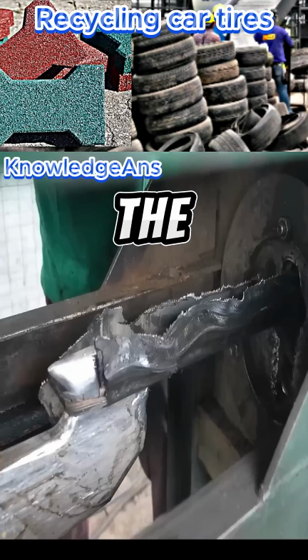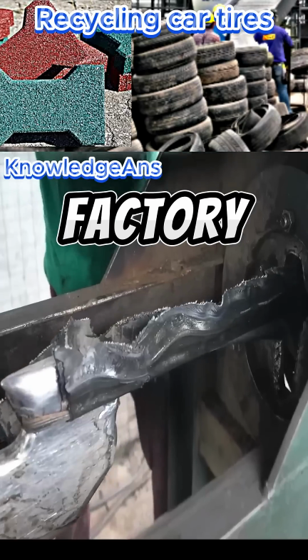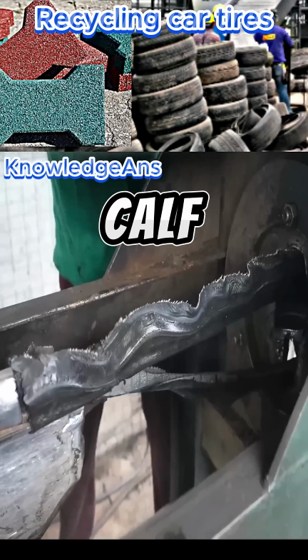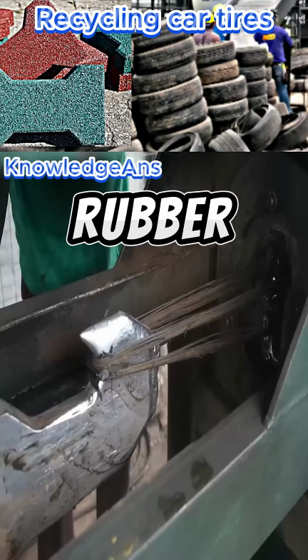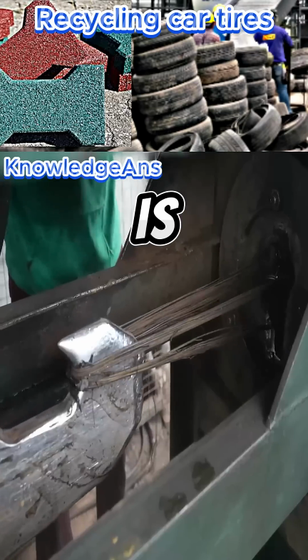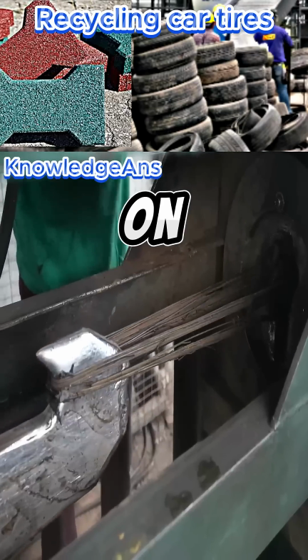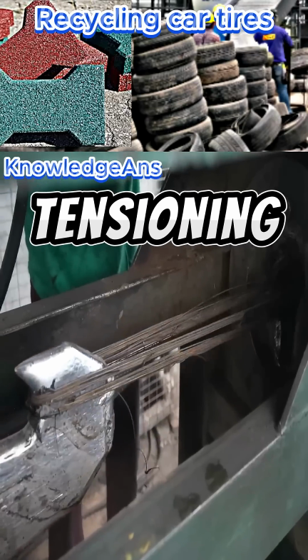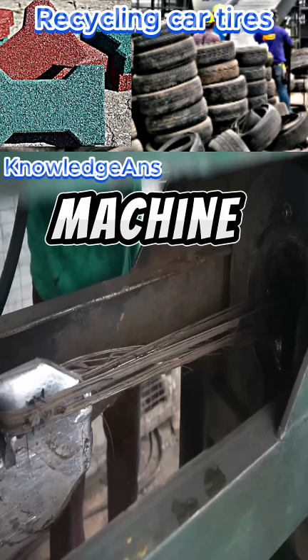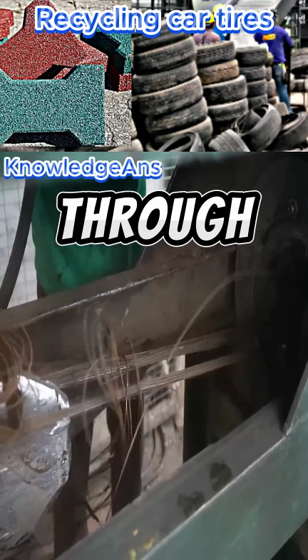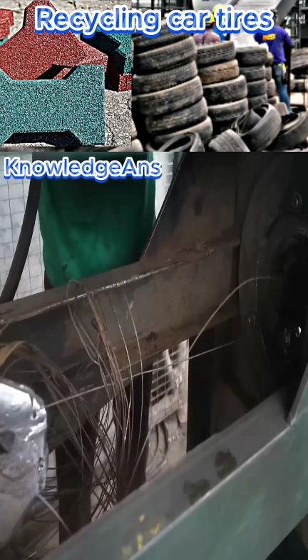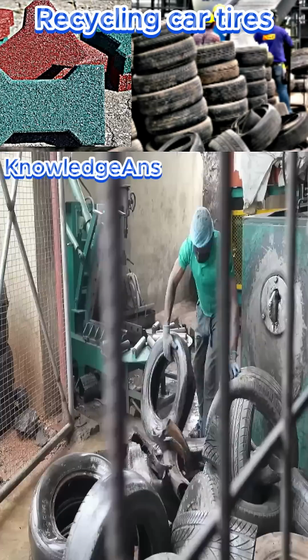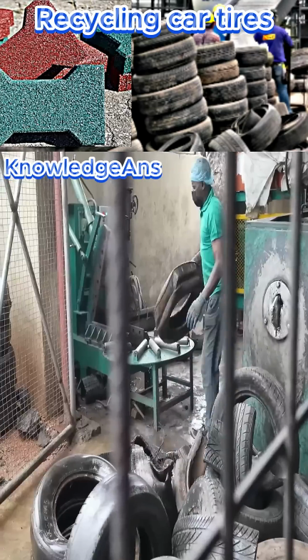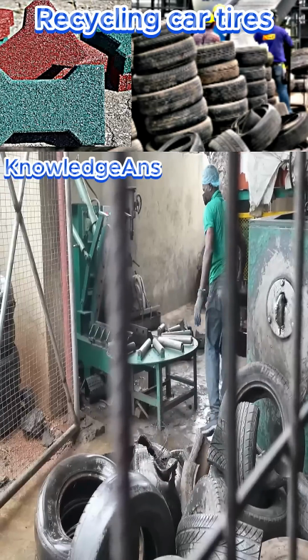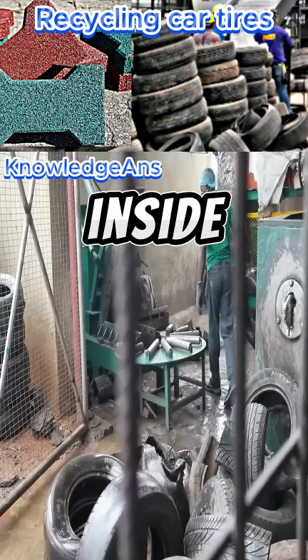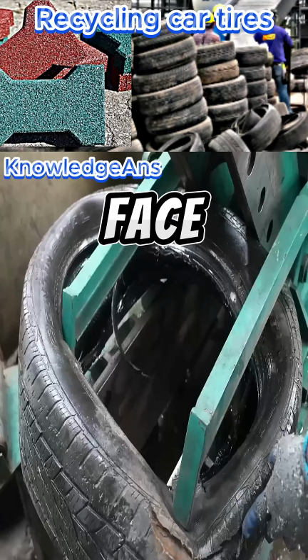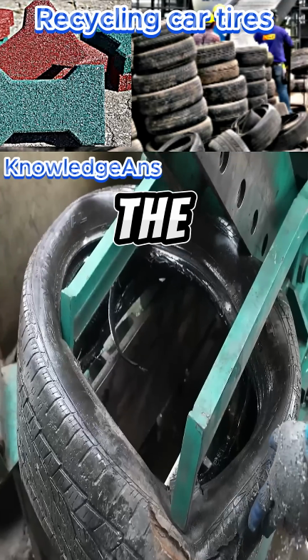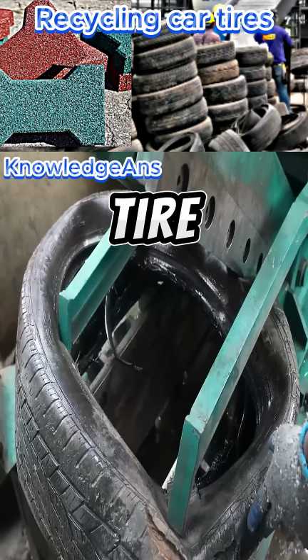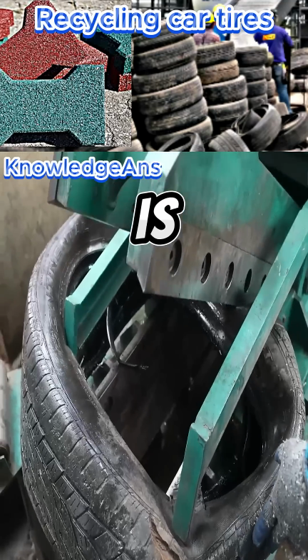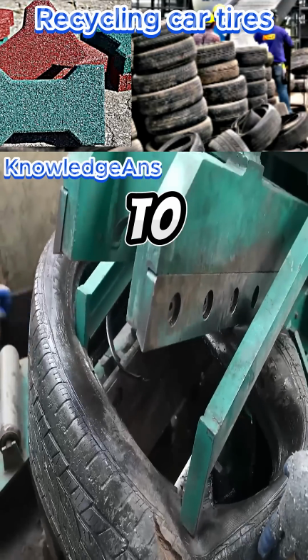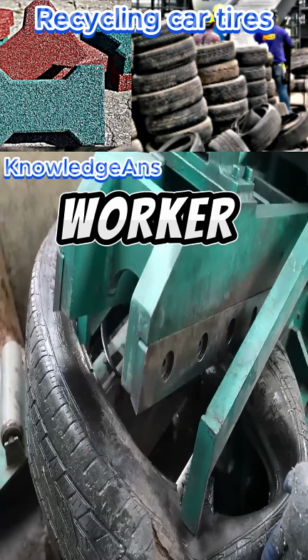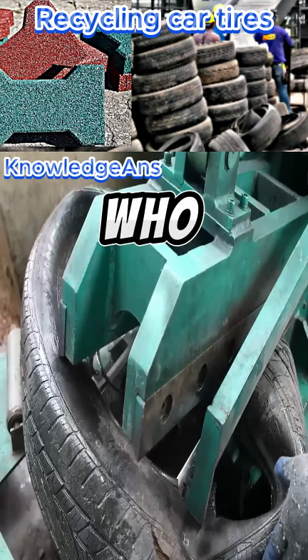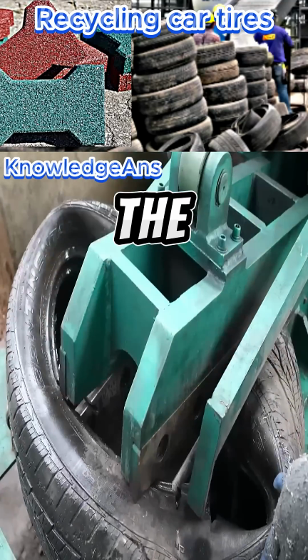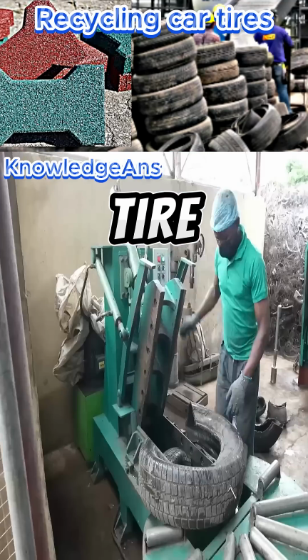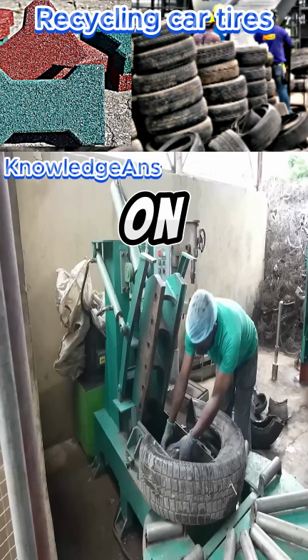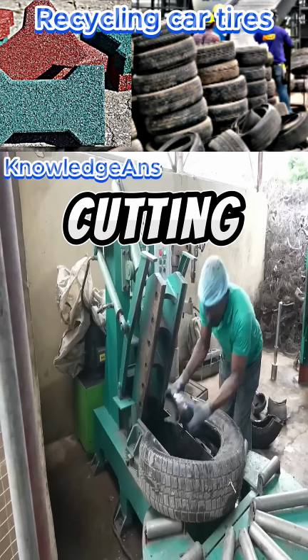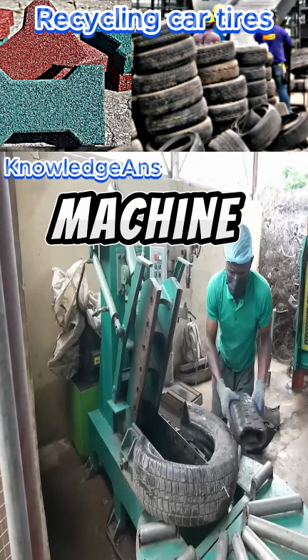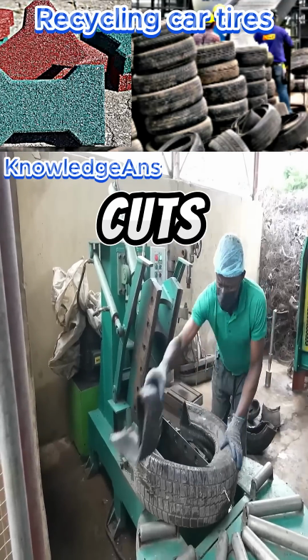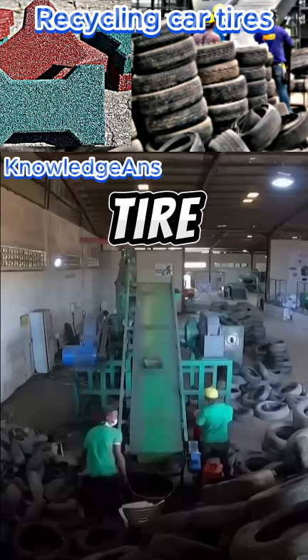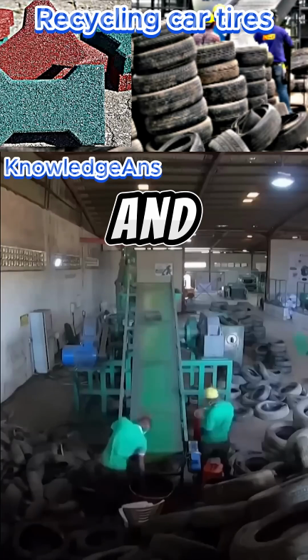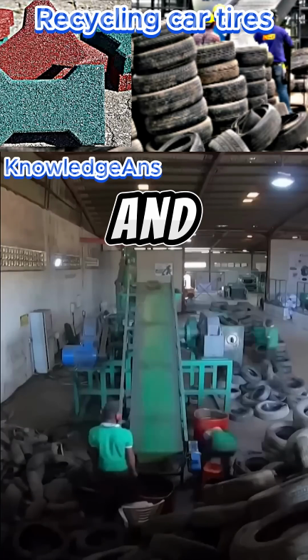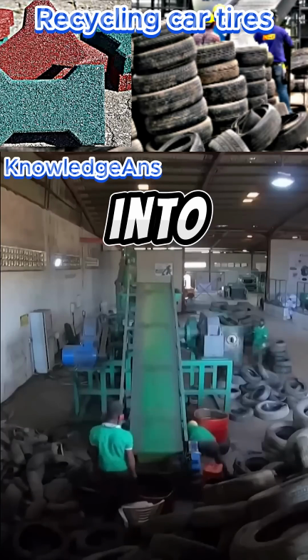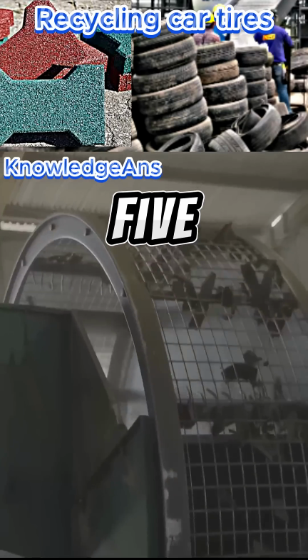In the factory, the raw rubber is placed on a tensioning machine, through which steel wires are extracted from inside the tire. The tire is then transferred to a worker who places it on a cutting machine that cuts the tire into four or five parts.